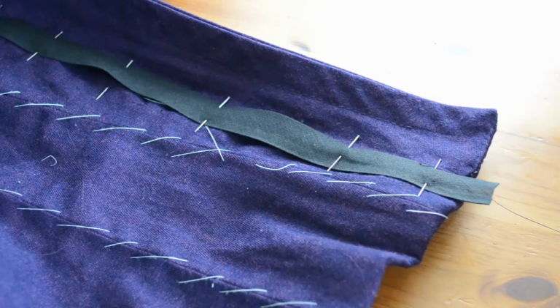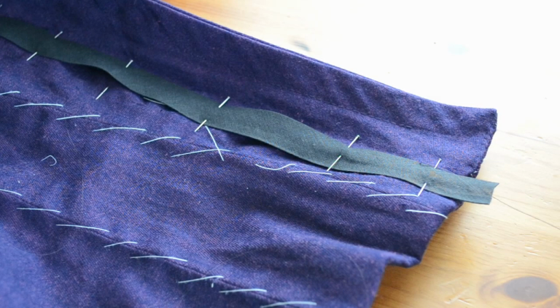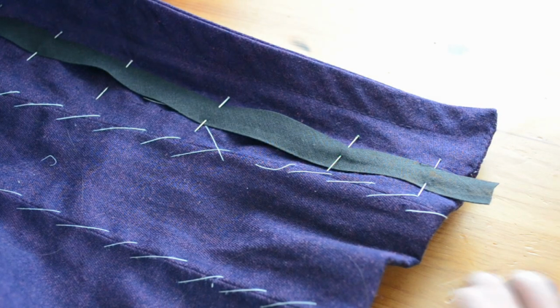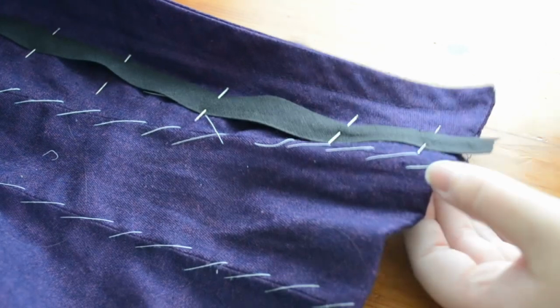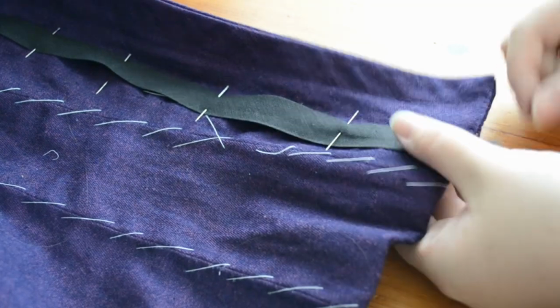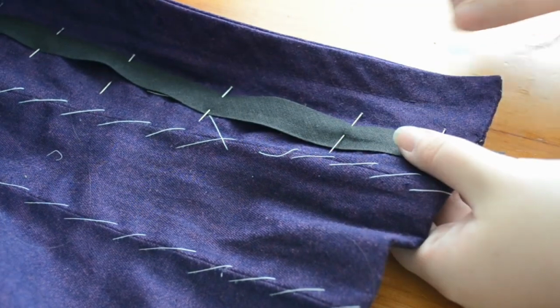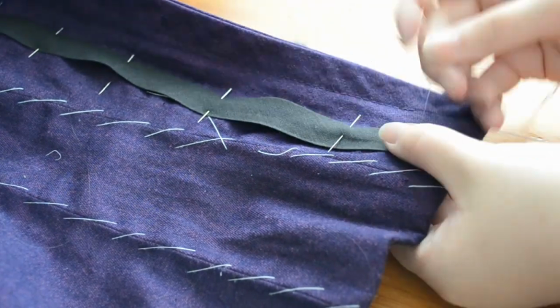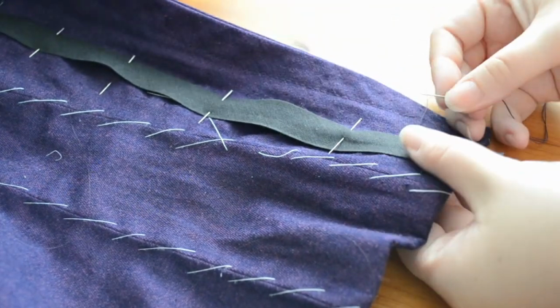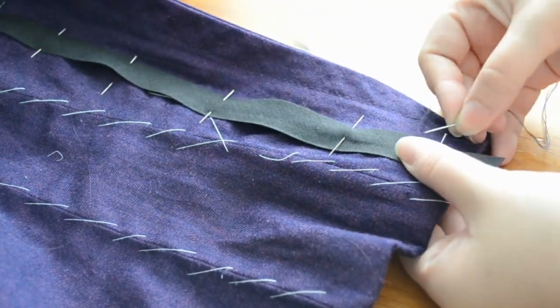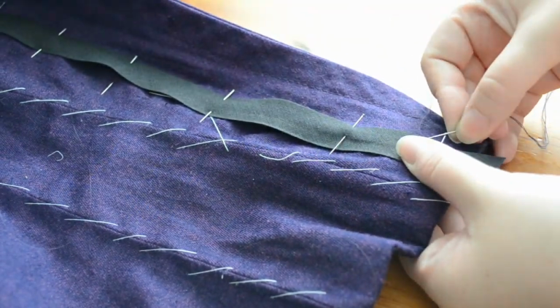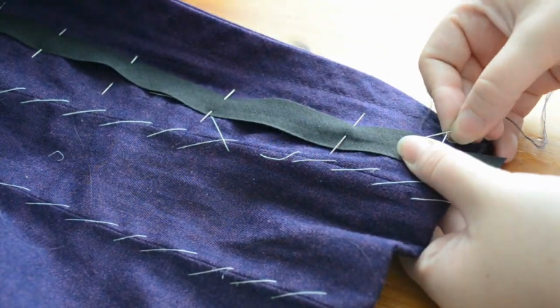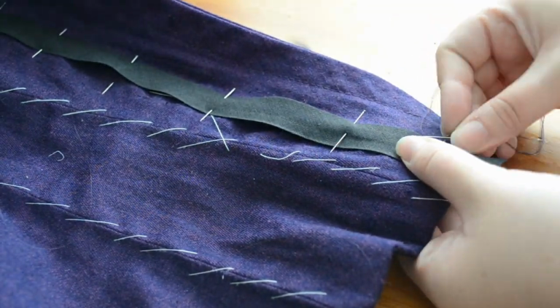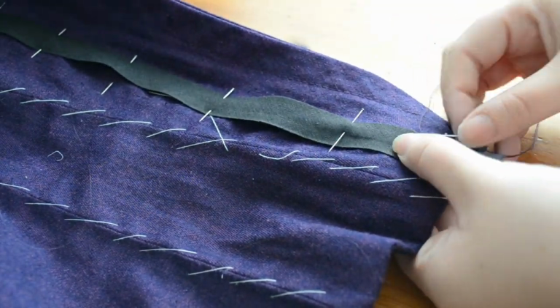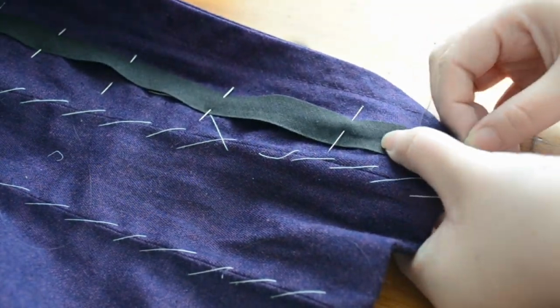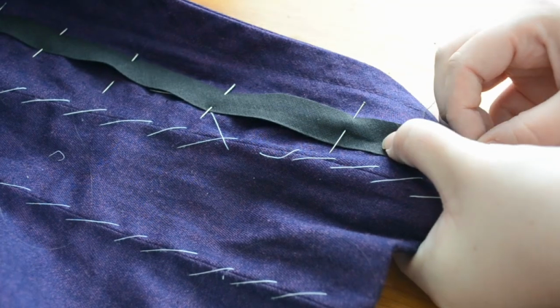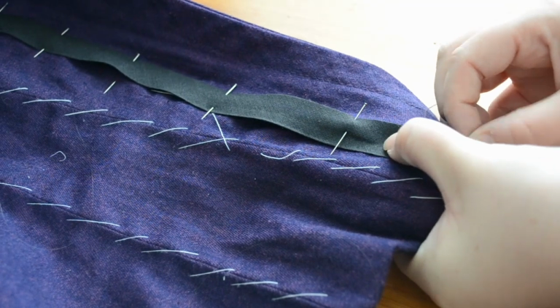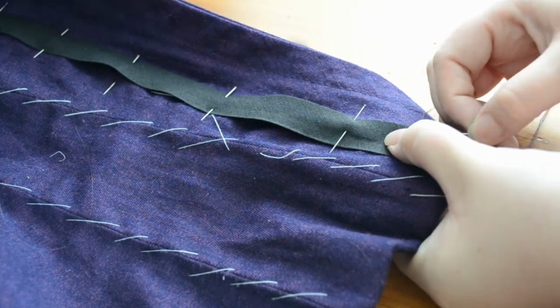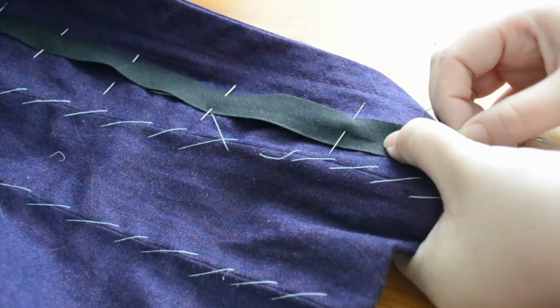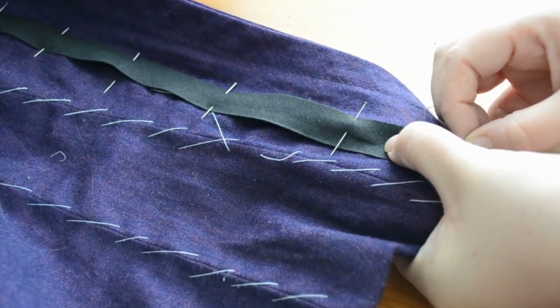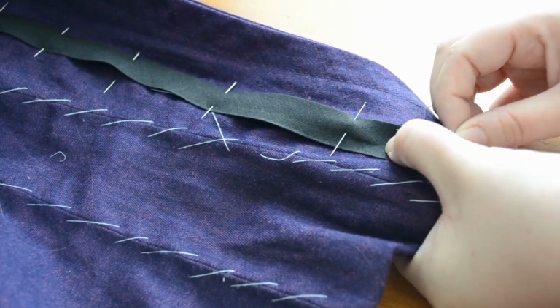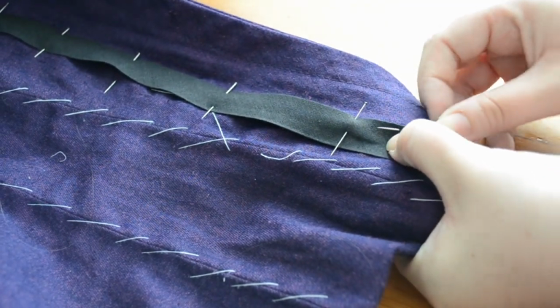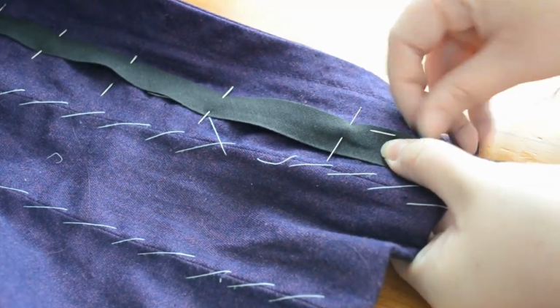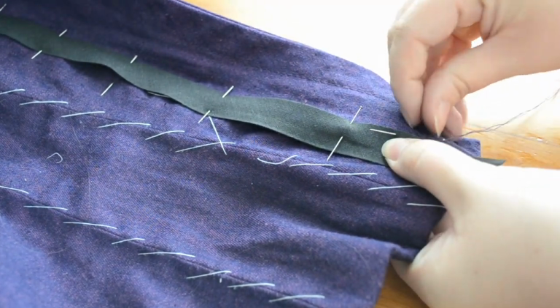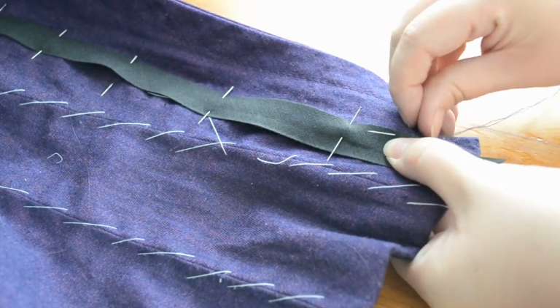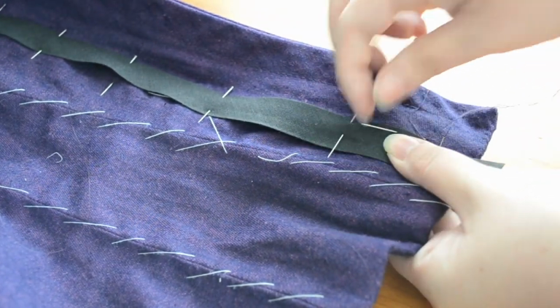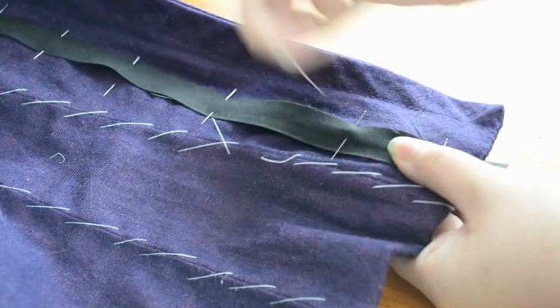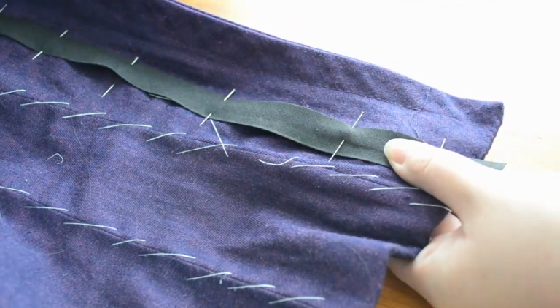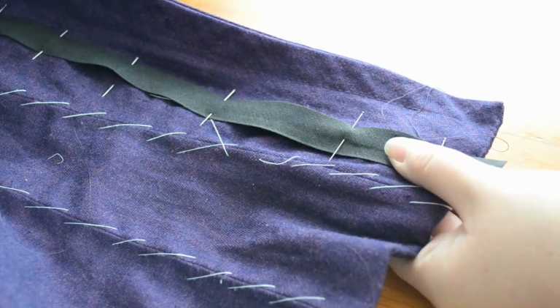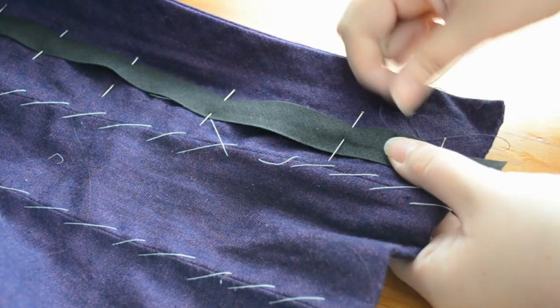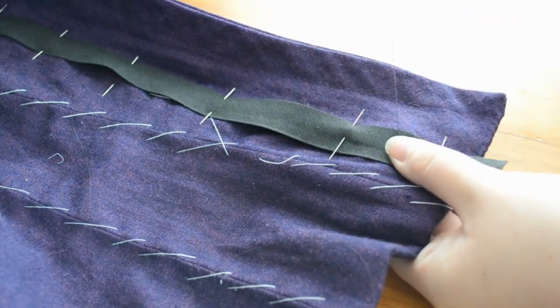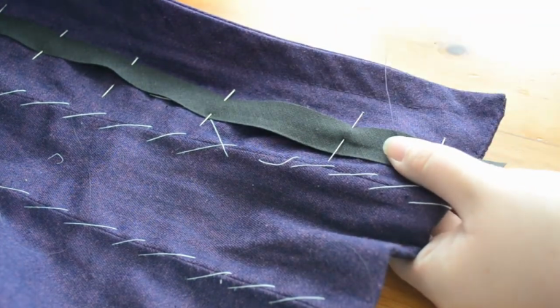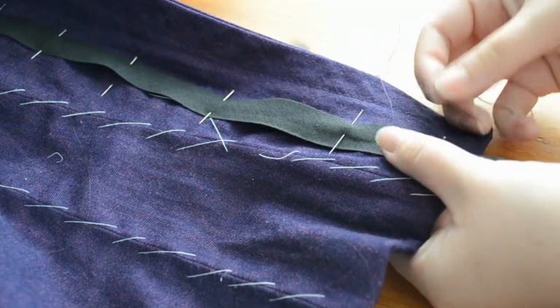For the finishings I used some black bias tape to secure the raw edge underneath the collar piece and added a tacking stitch to the bottom of the collar as it had a tendency to flip up. I attached the sleeve bands I had cut earlier and slip stitched them into place.